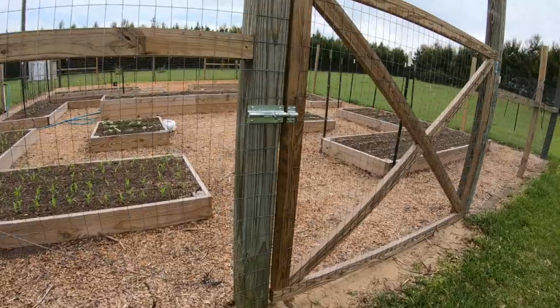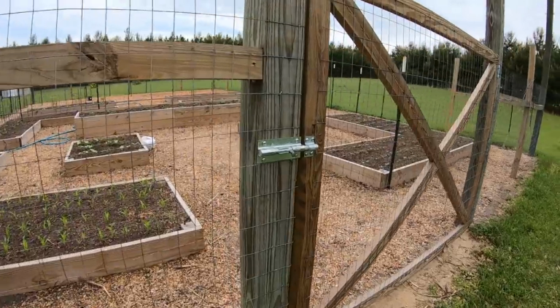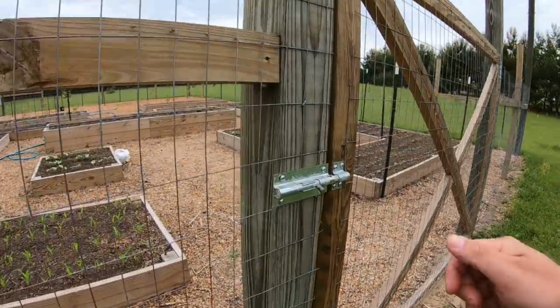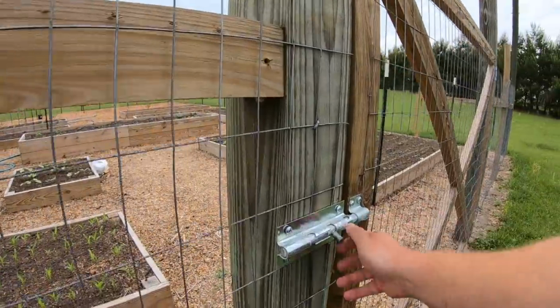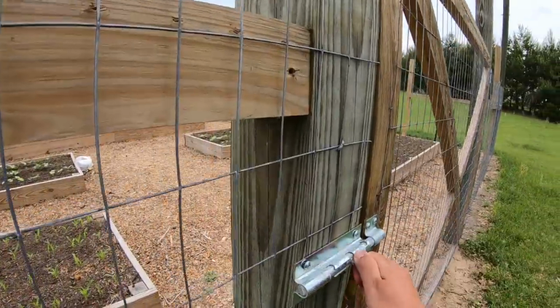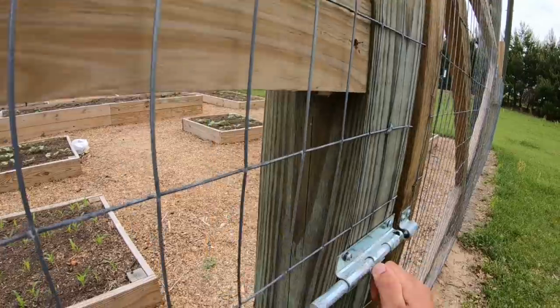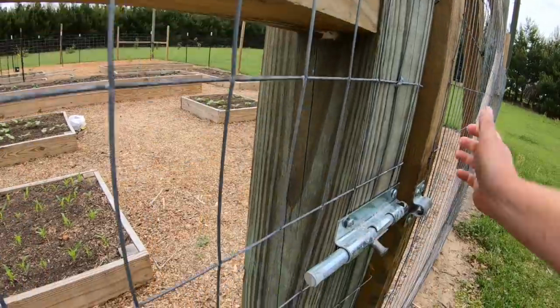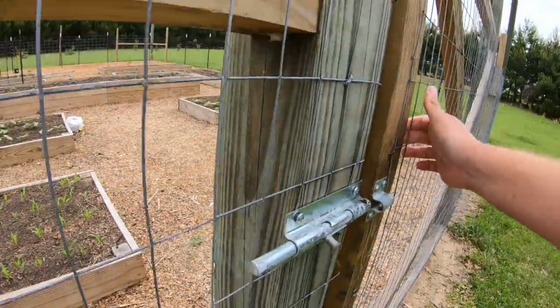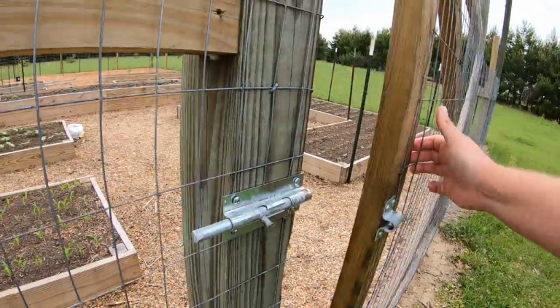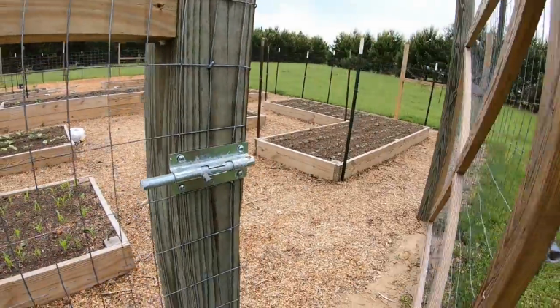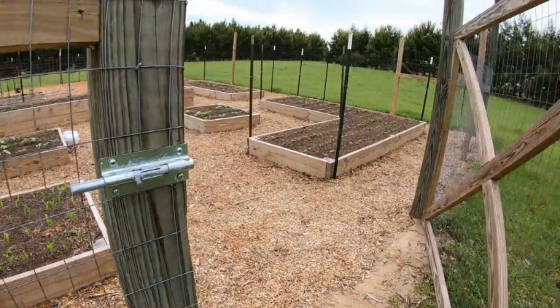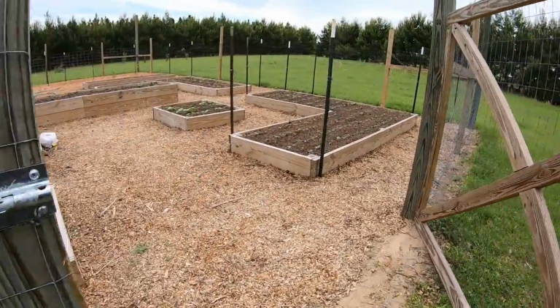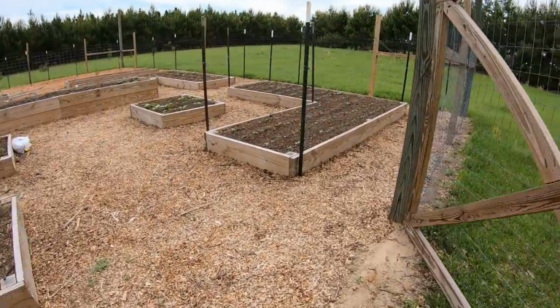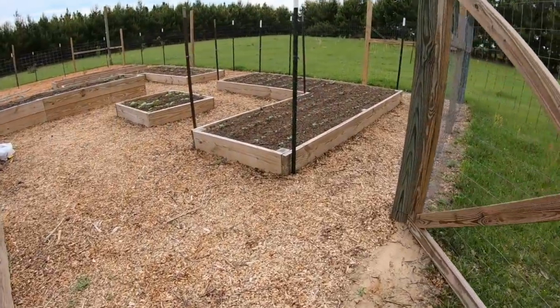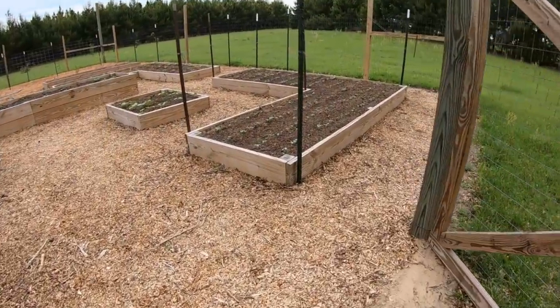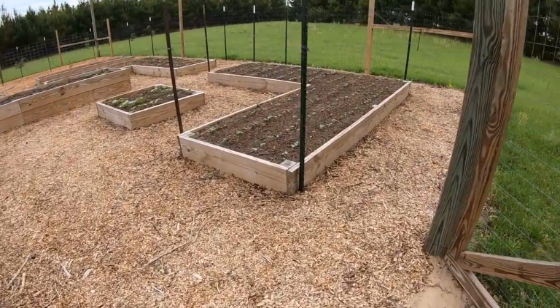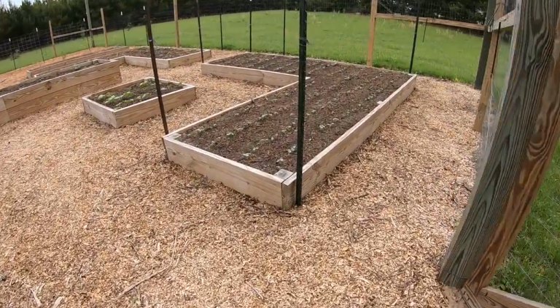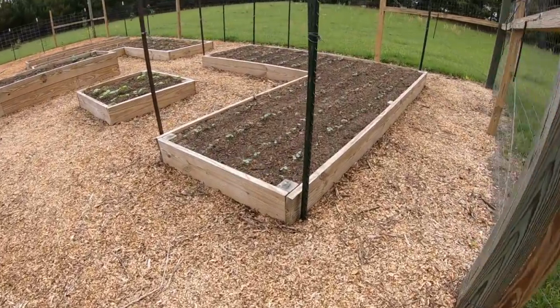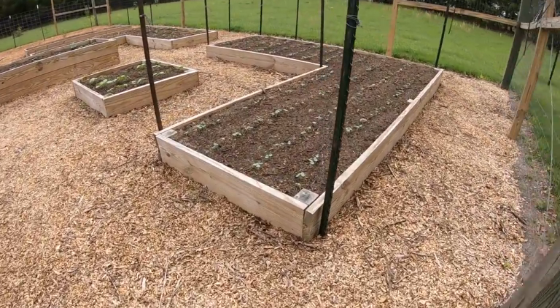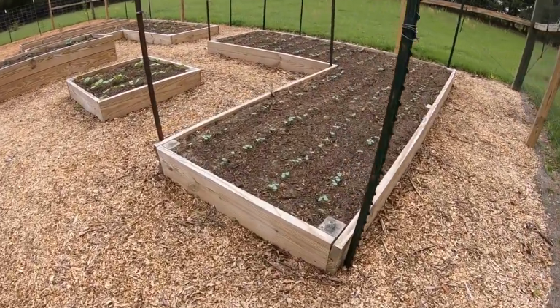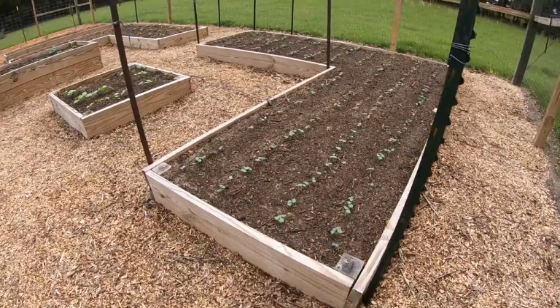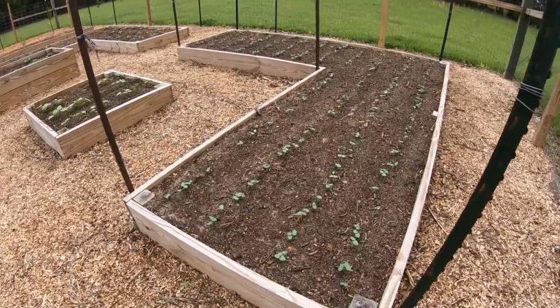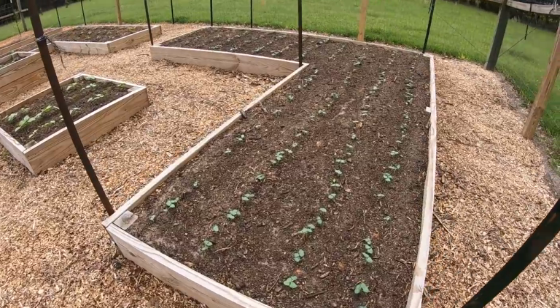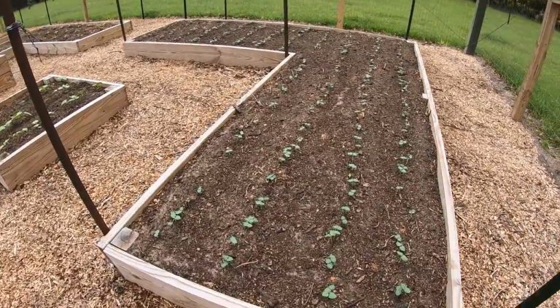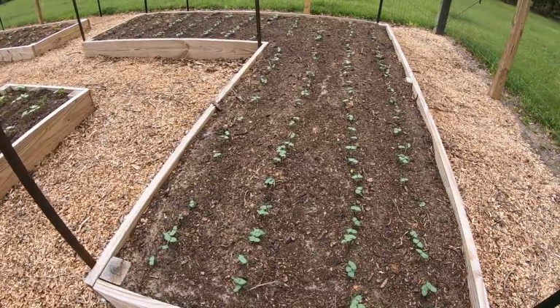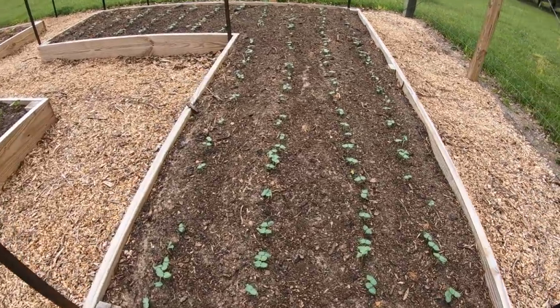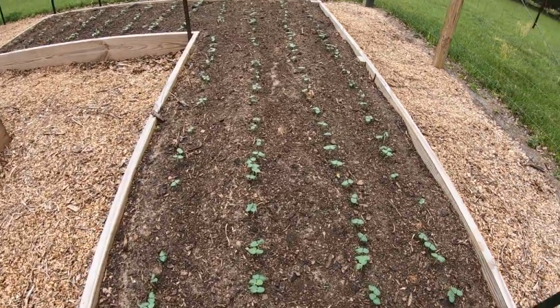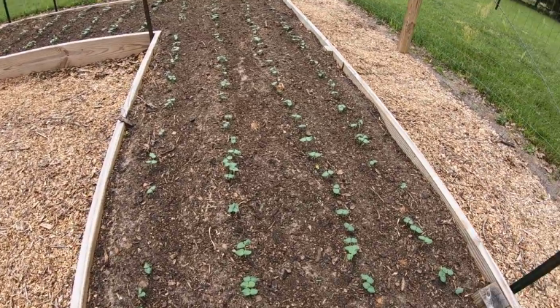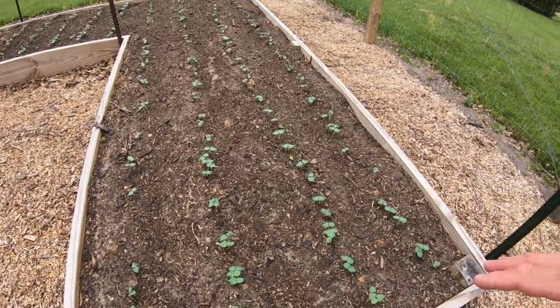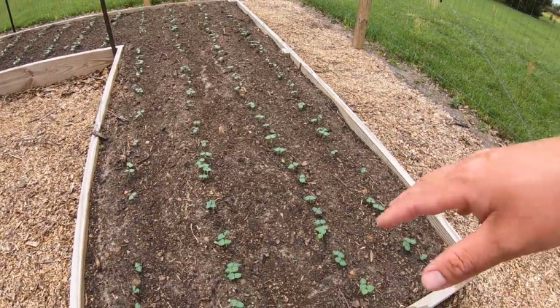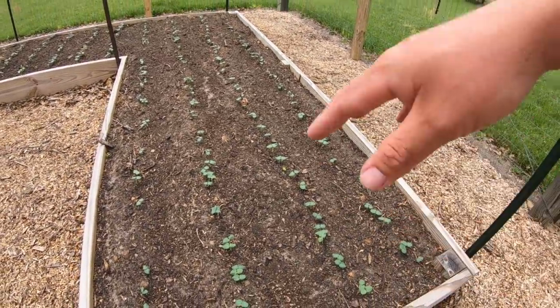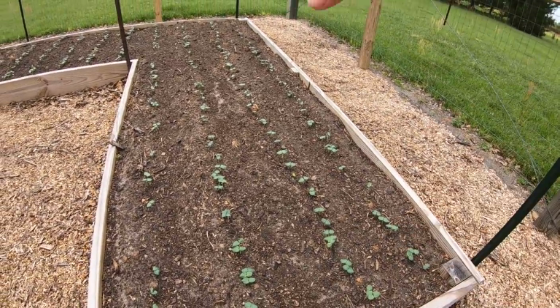I'm going to give you a quick look at how much the garden has exploded over the last couple of days. Just crazy, absolutely crazy. So here's the okra.